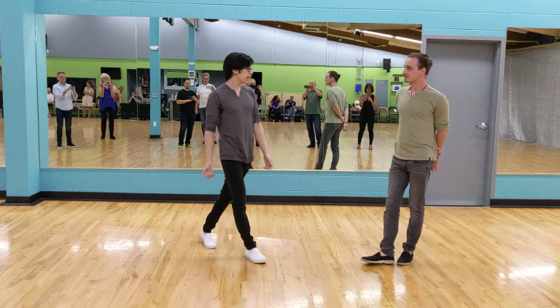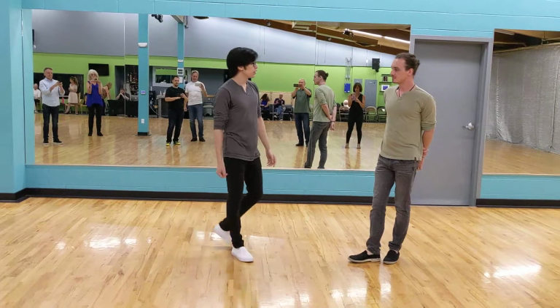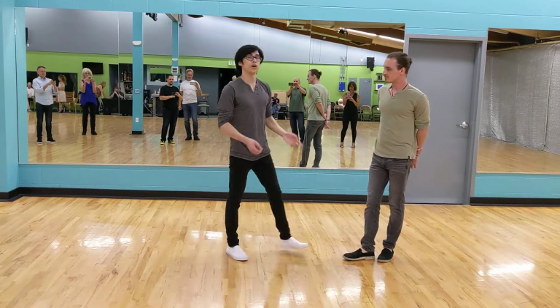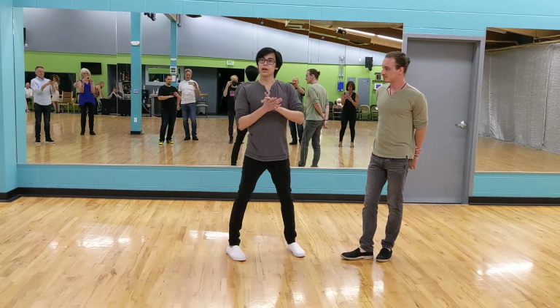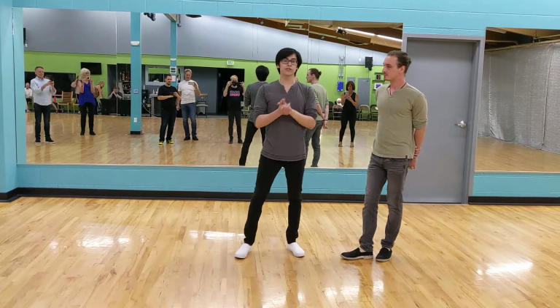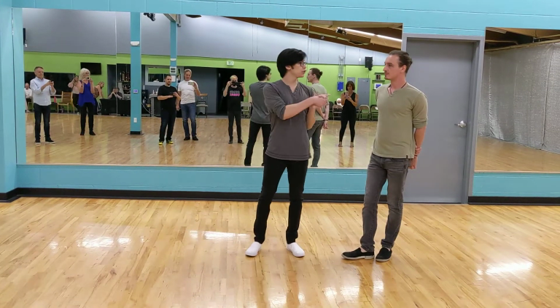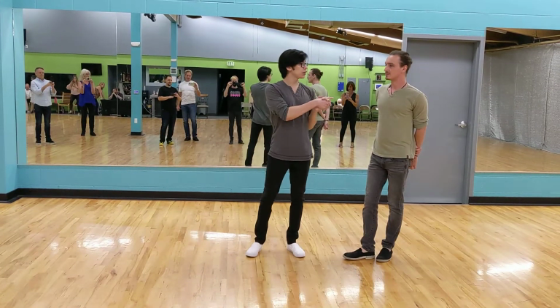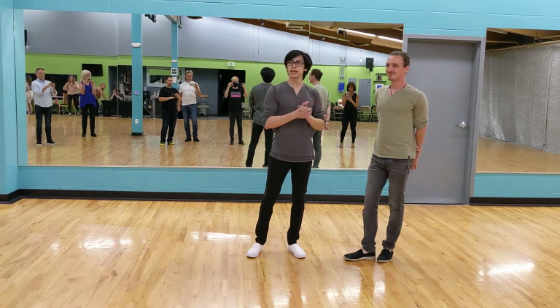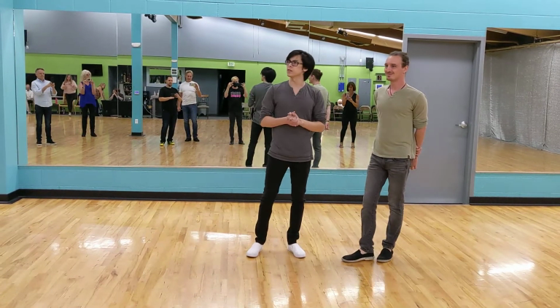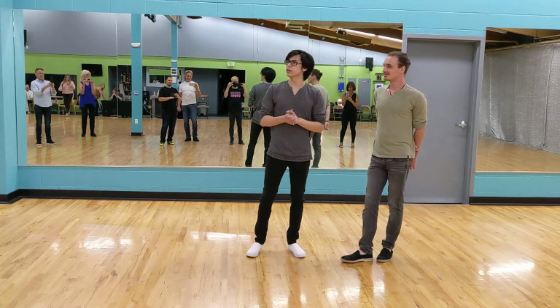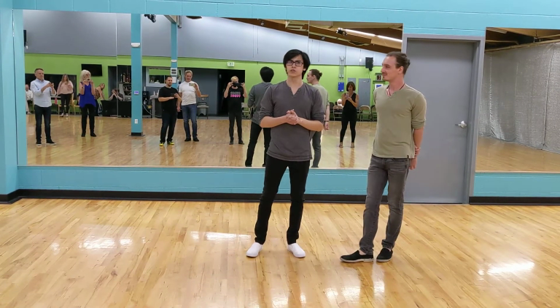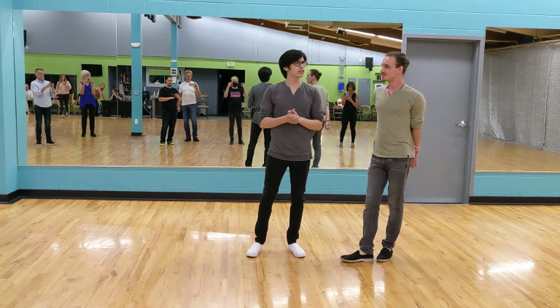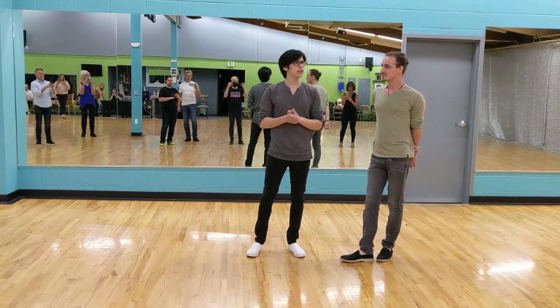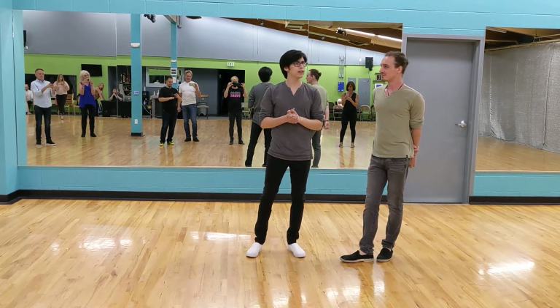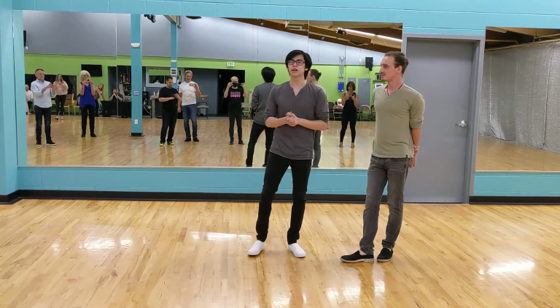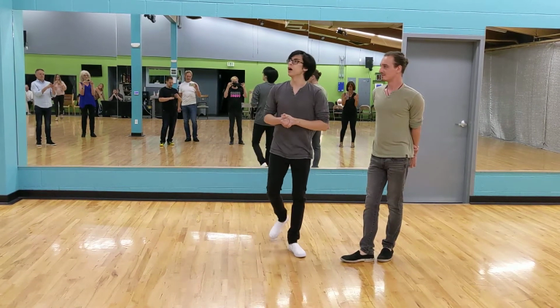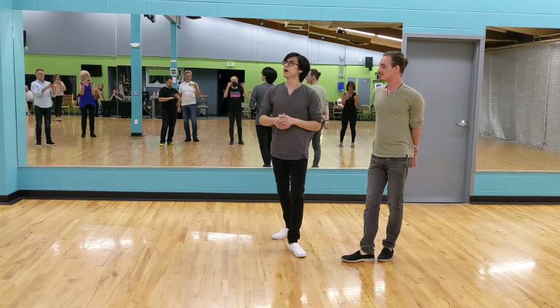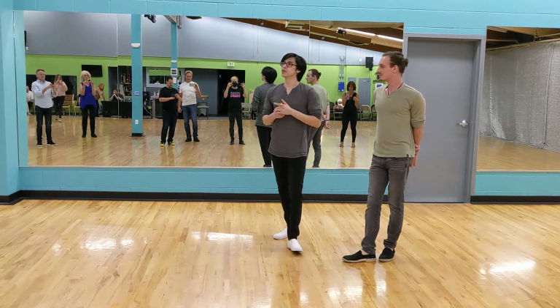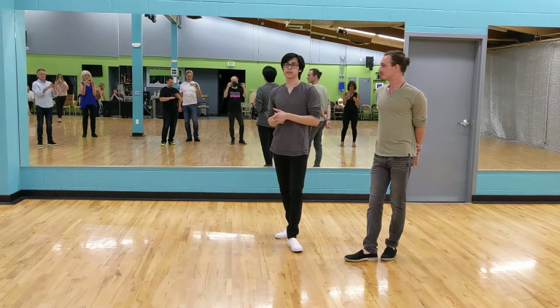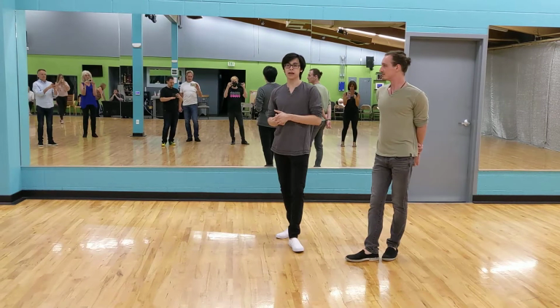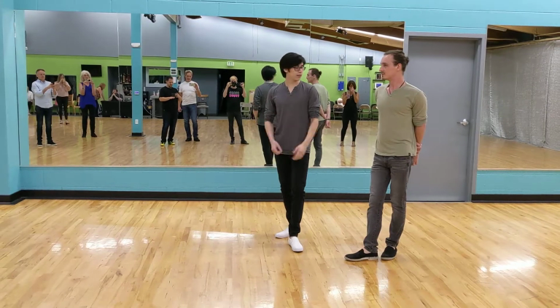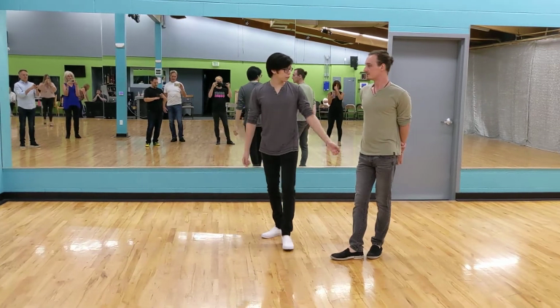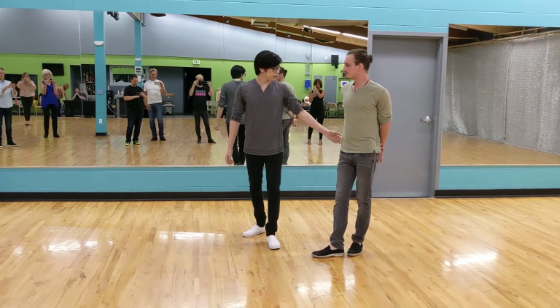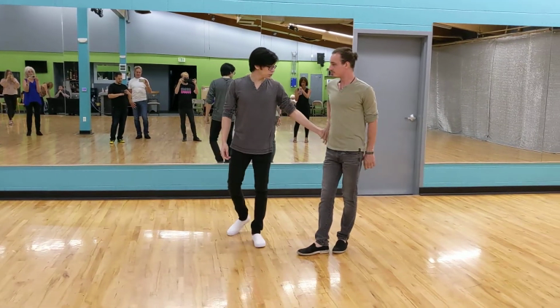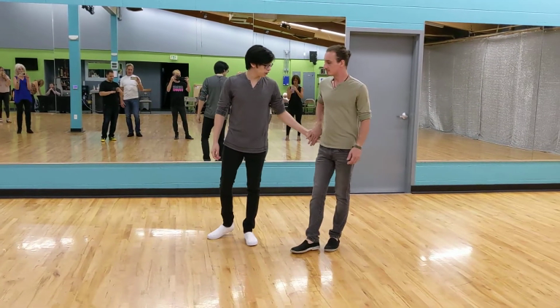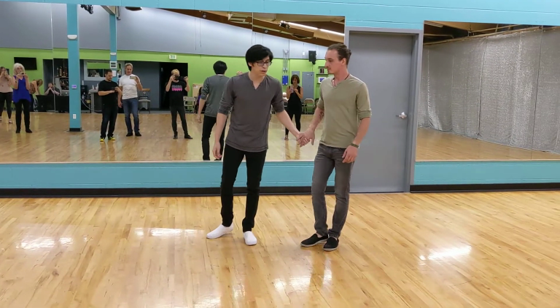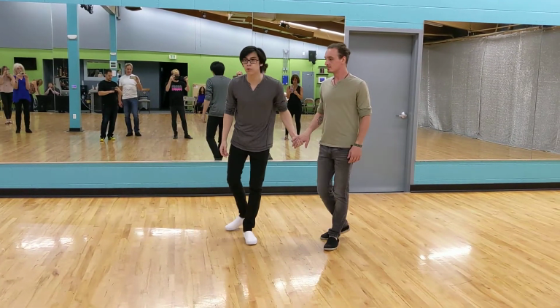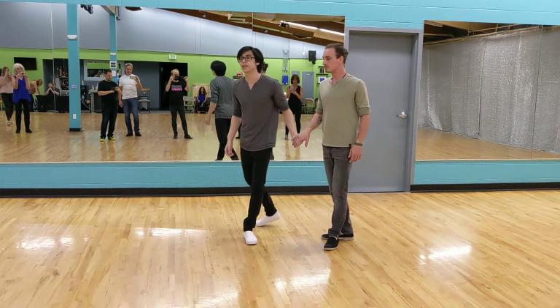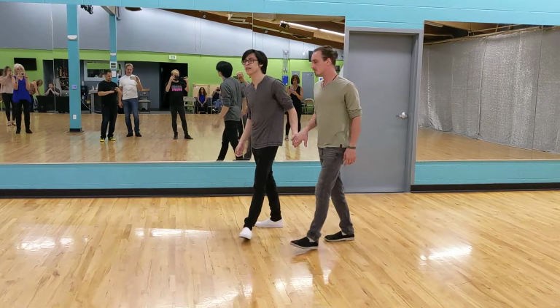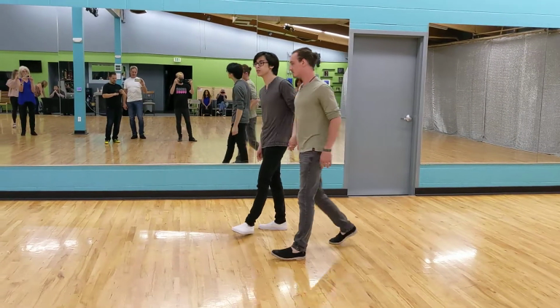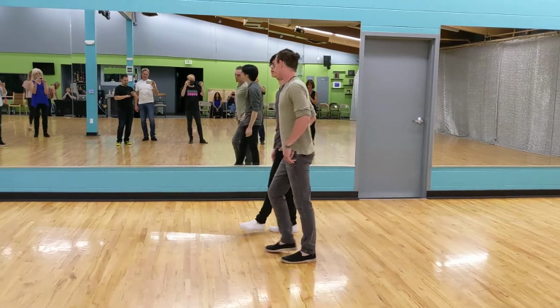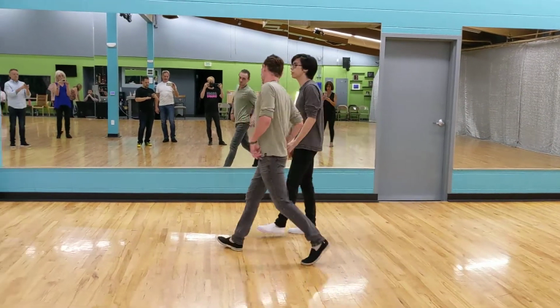Hi guys, so Aris, Josh, it is the 13th, I think, in Jonathan's dance, and we went through some kind of more advanced connection stuff here.